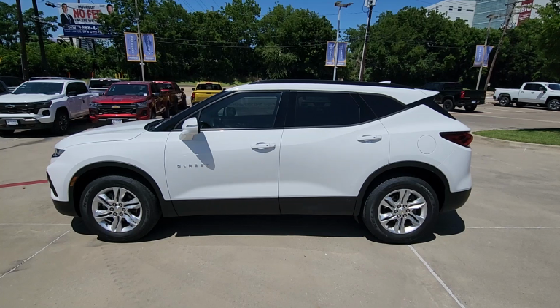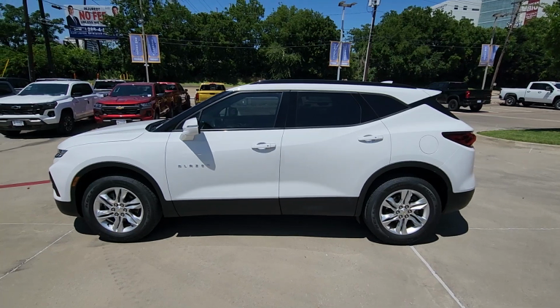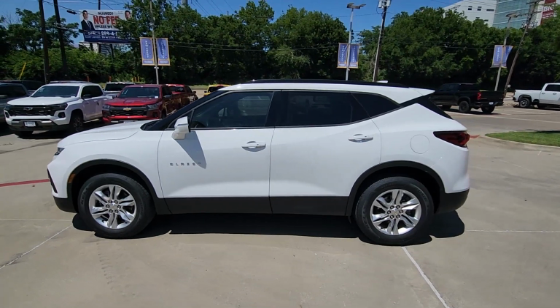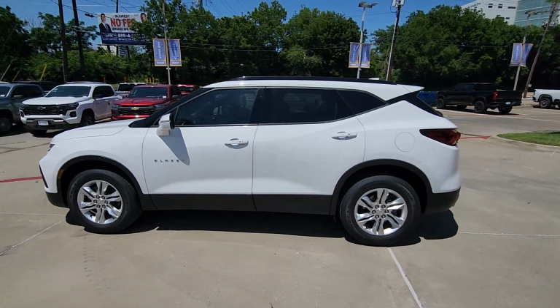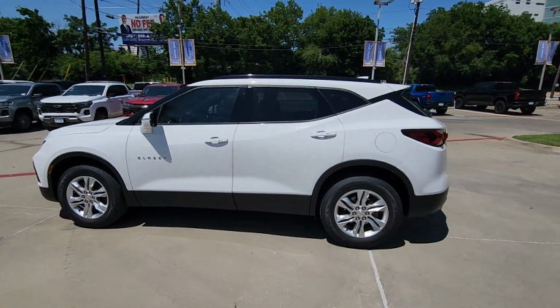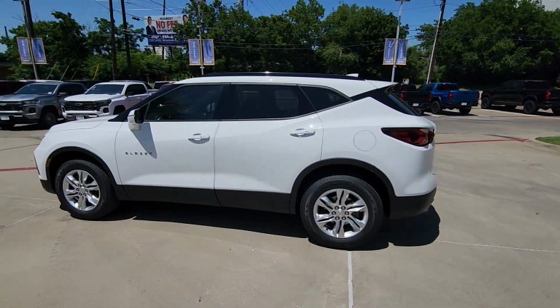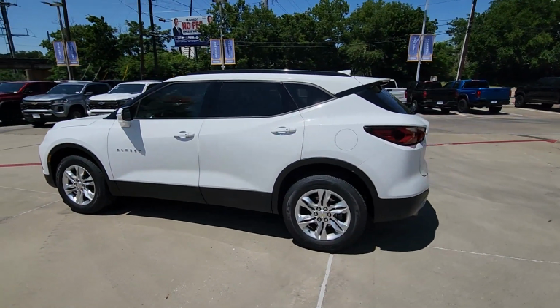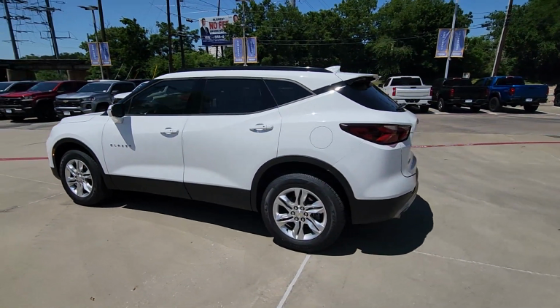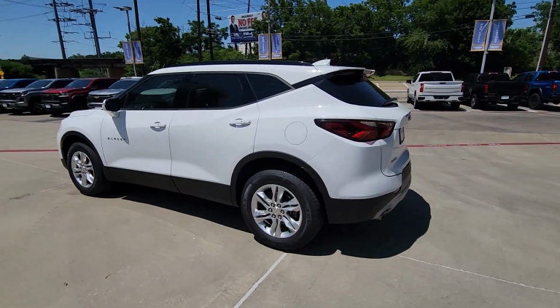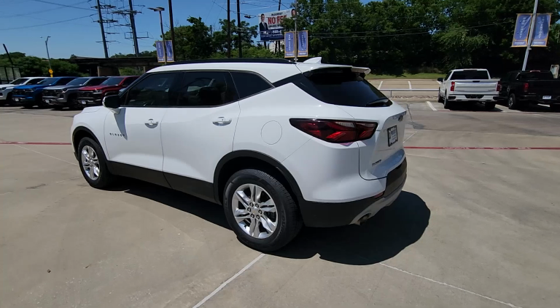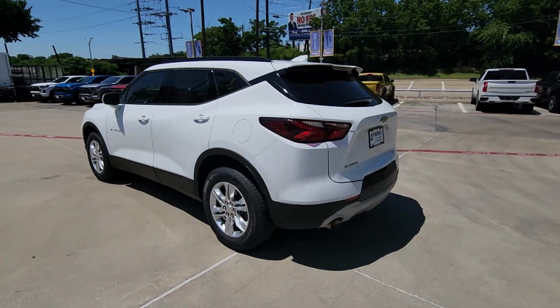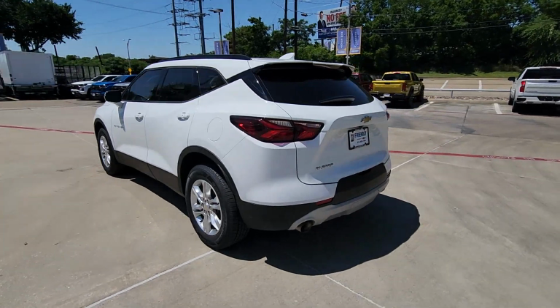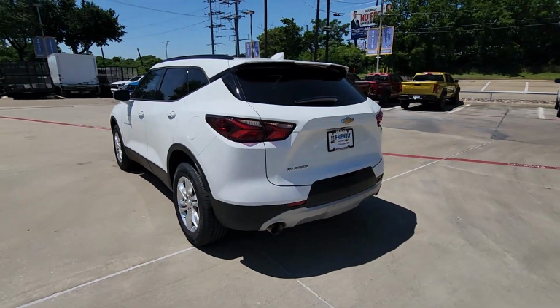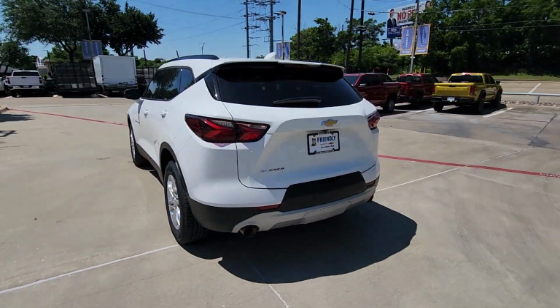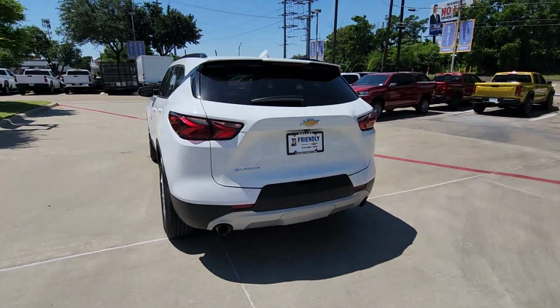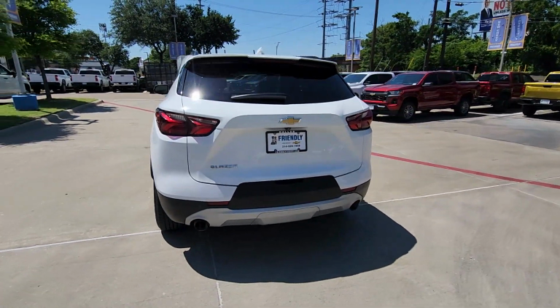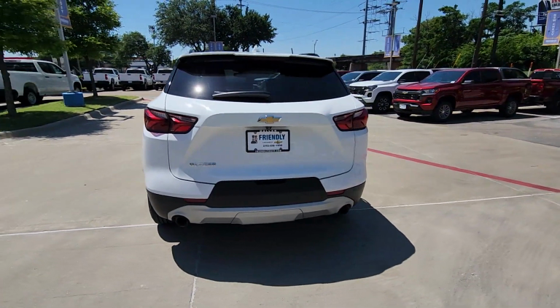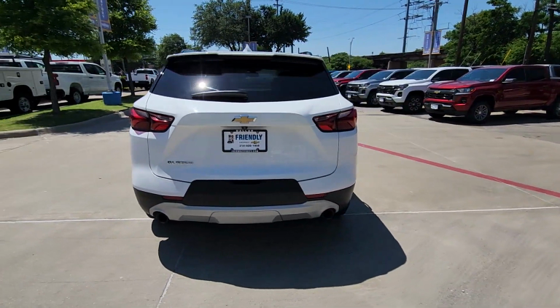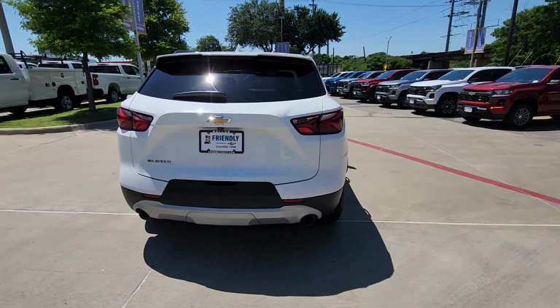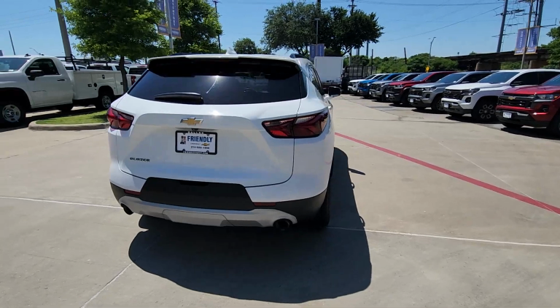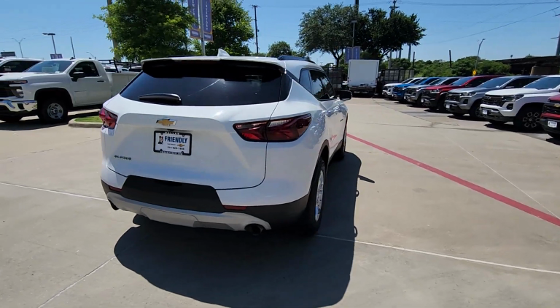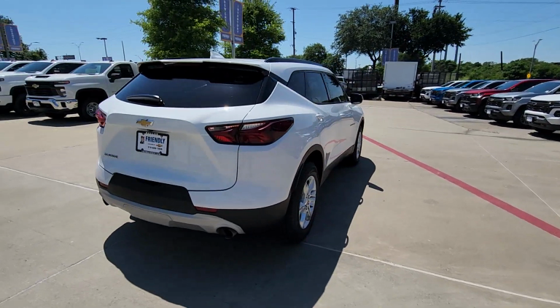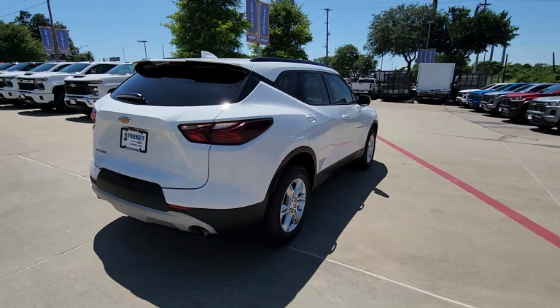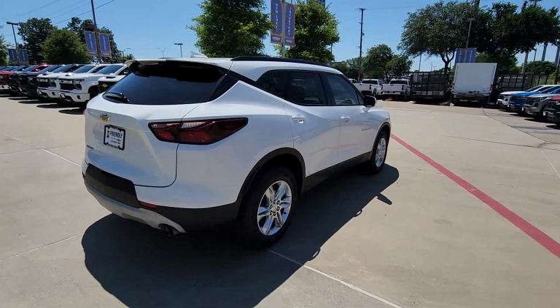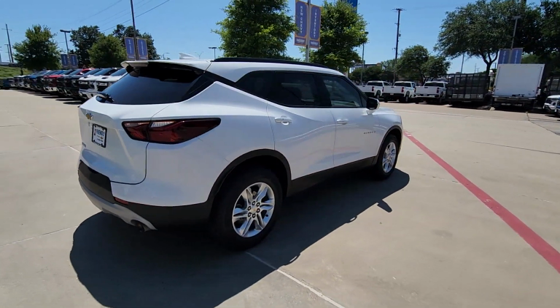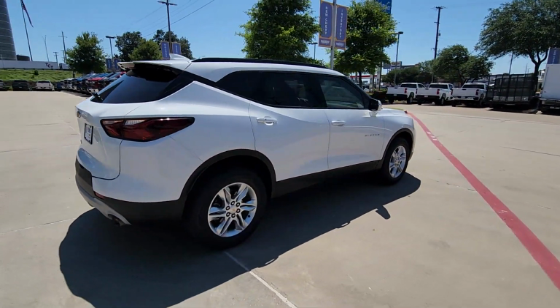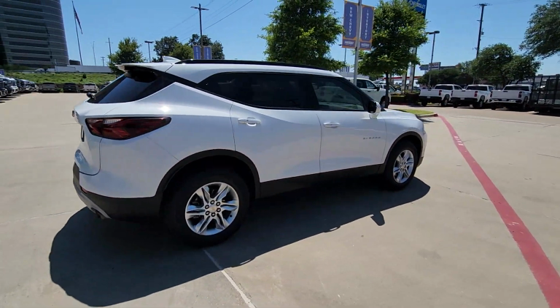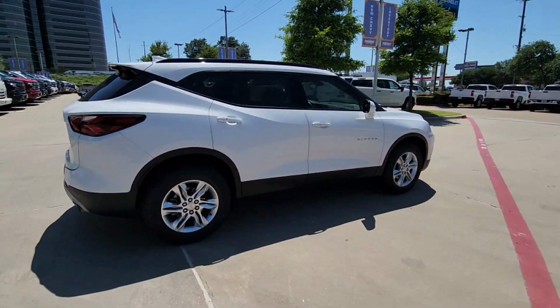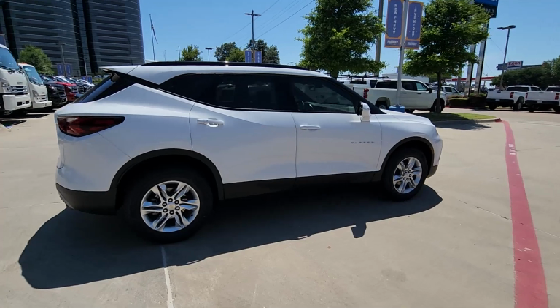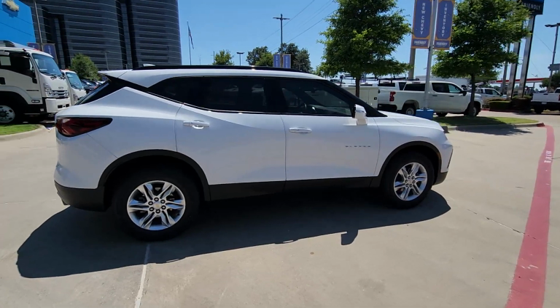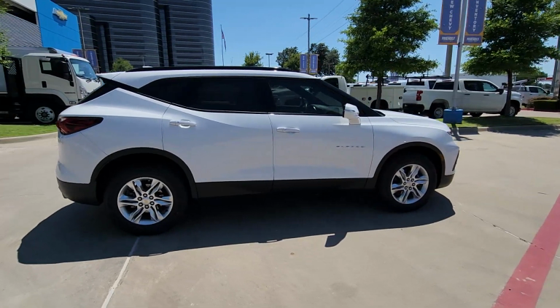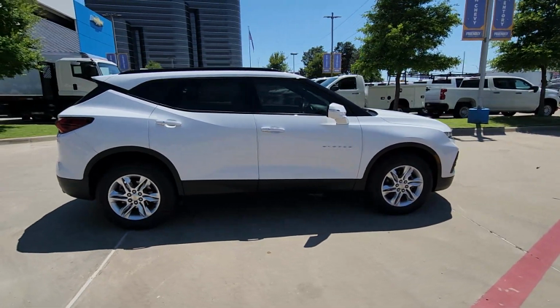Hop into the 2021 Chevrolet Blazer. With less than 80,000 miles on the odometer, this vehicle provides excellent value. Make the drive in comfort and sporty style in this well-equipped Blazer.